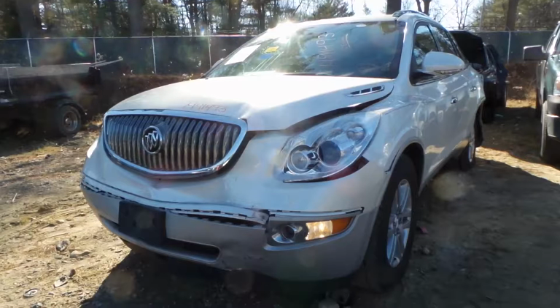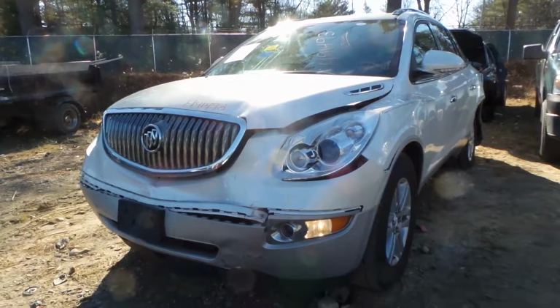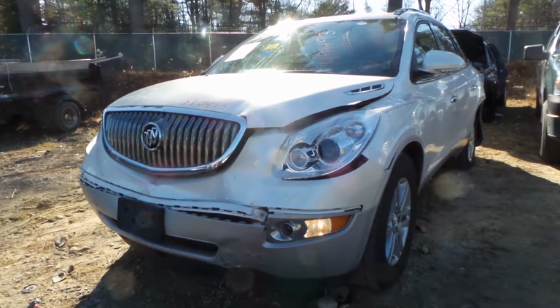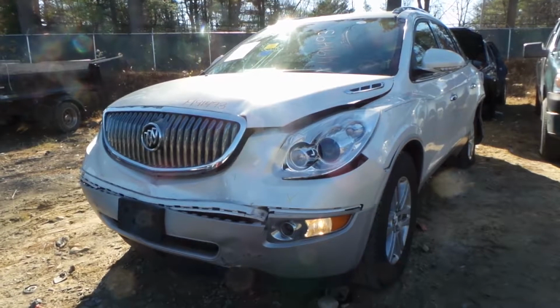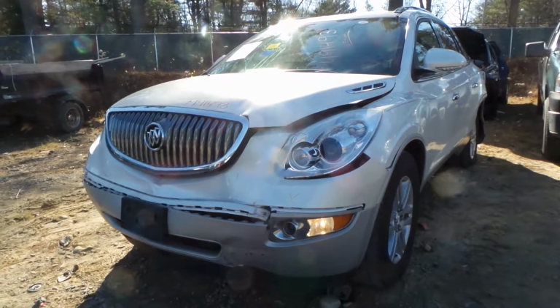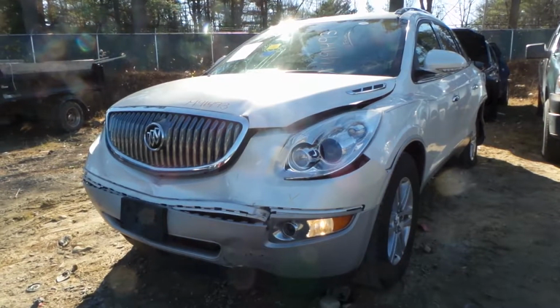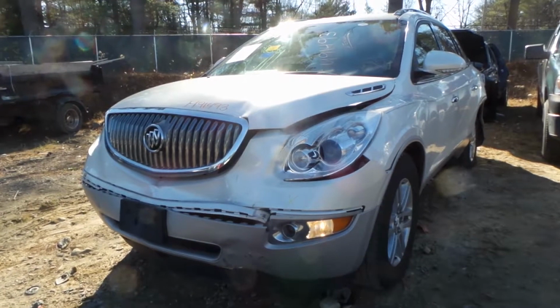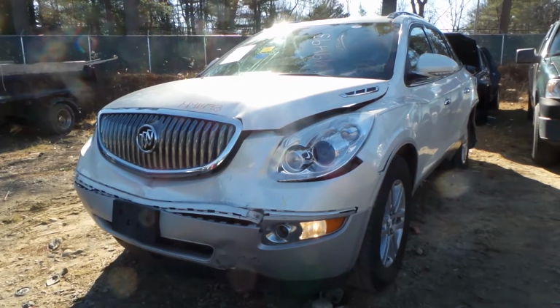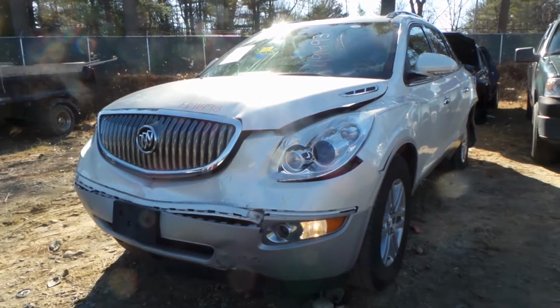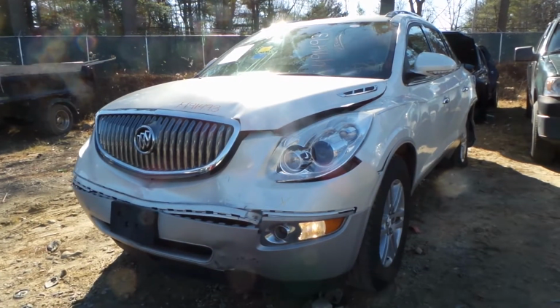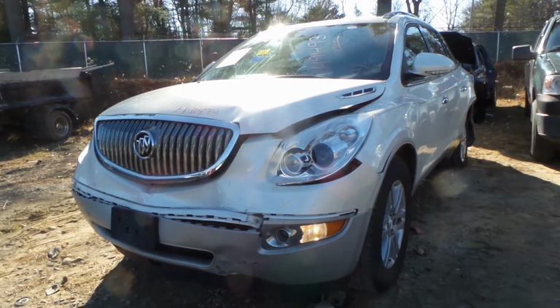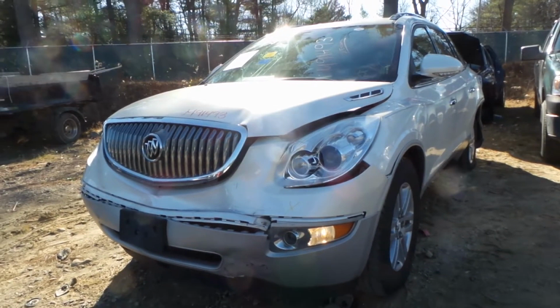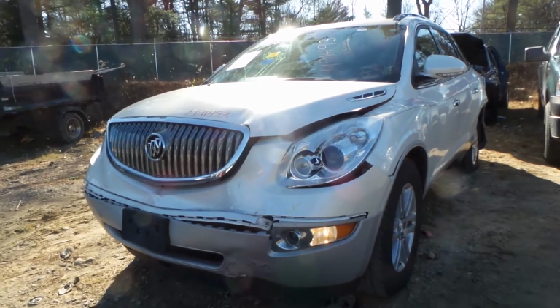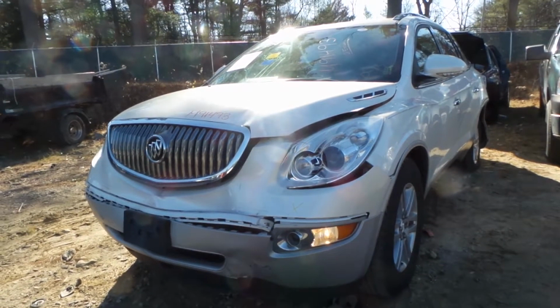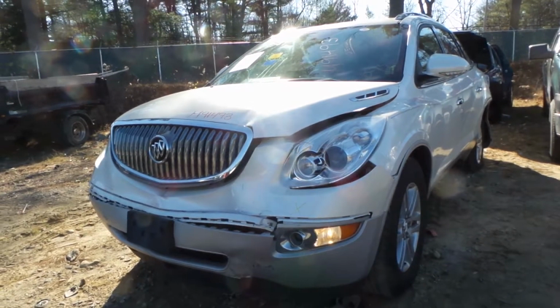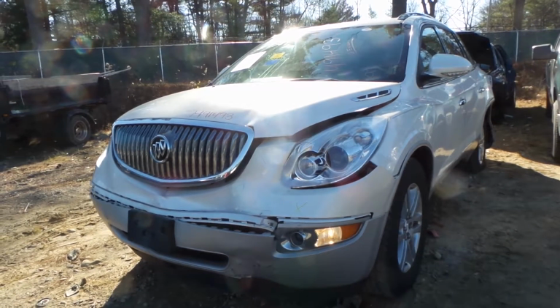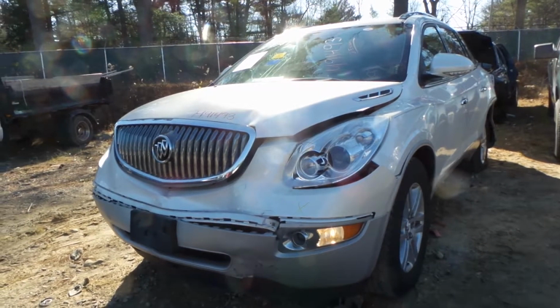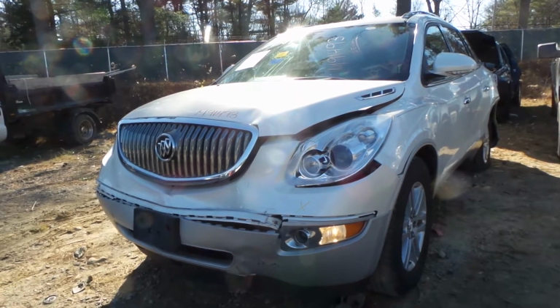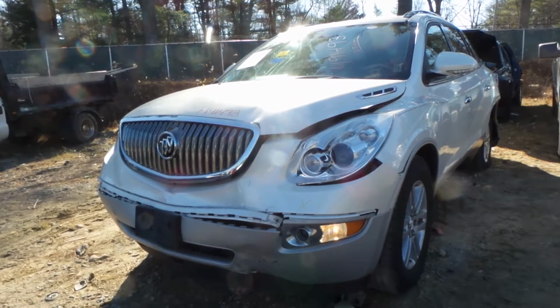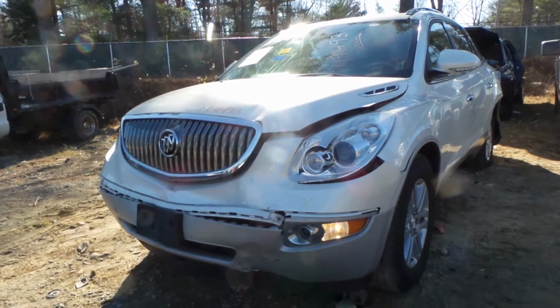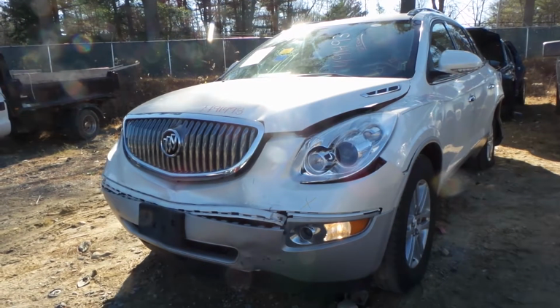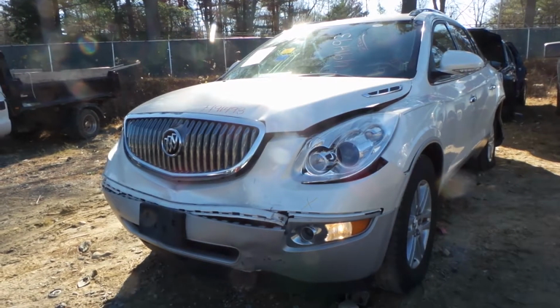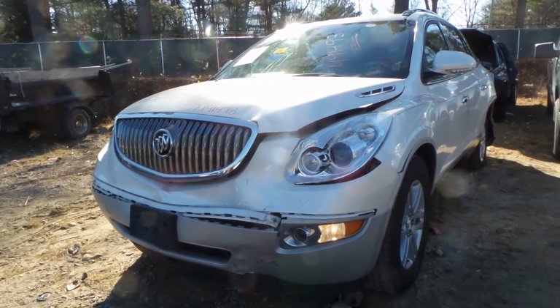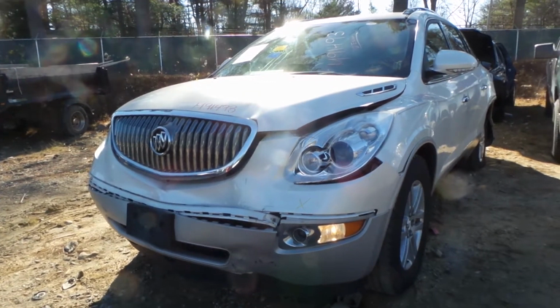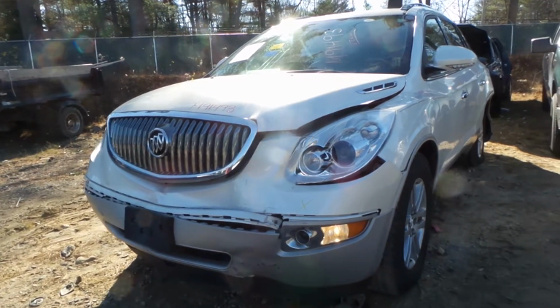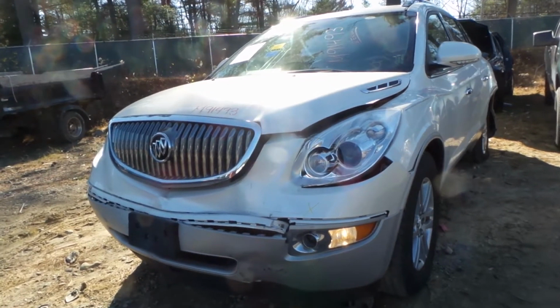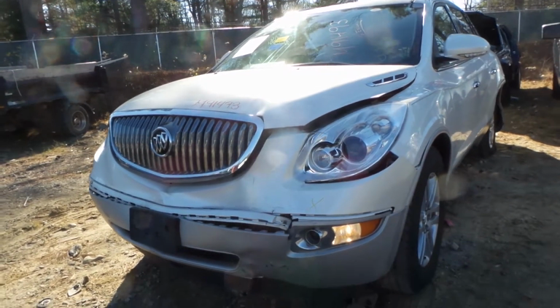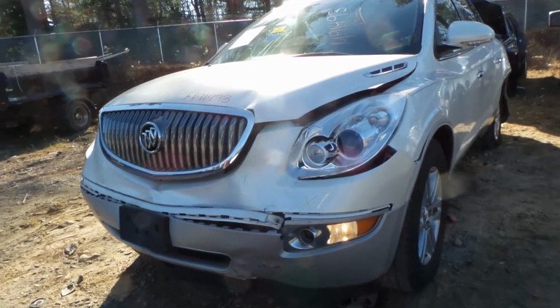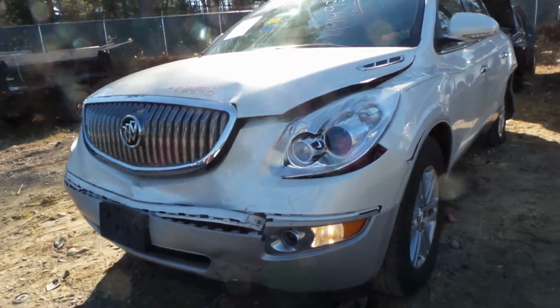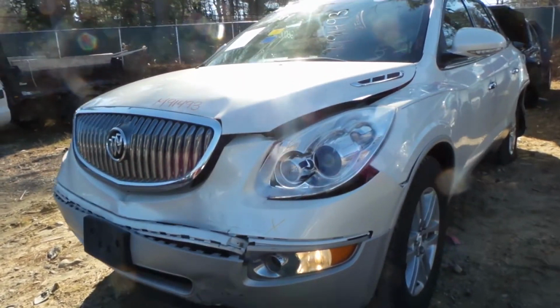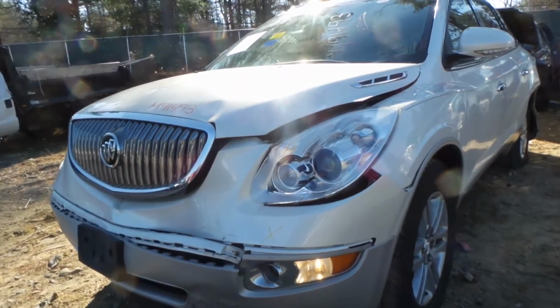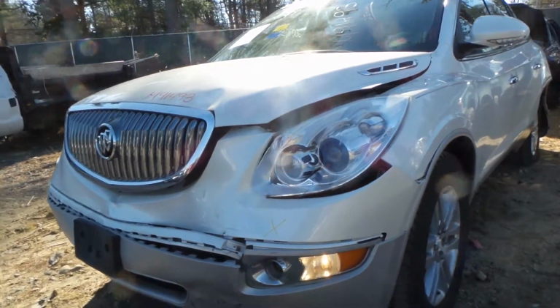What's up guys, Brett with New England Auto and Truck Recyclers. Today we're parting out a 2012 Buick Enclave, stock number M91493. Vehicle has 102,000 miles on it.